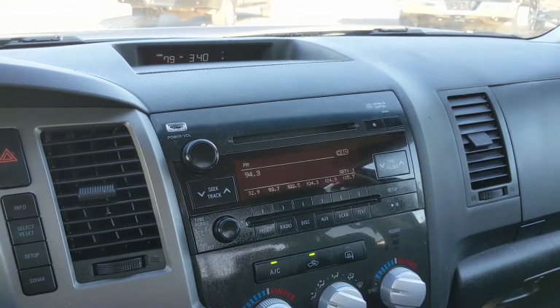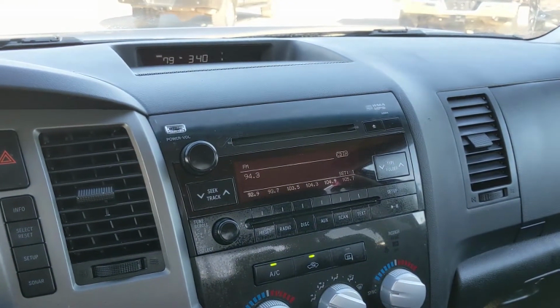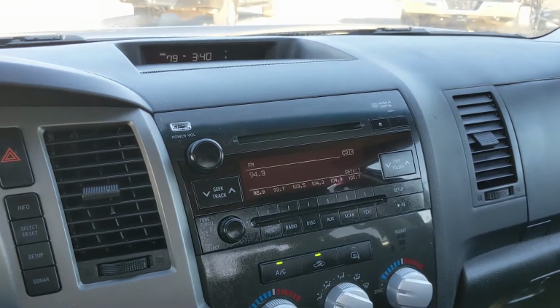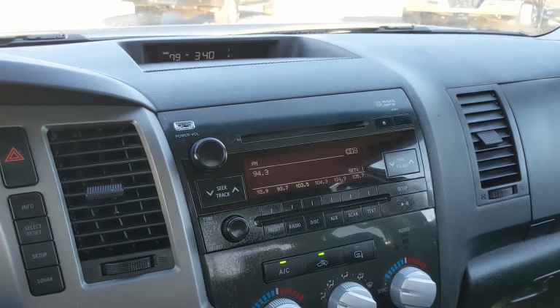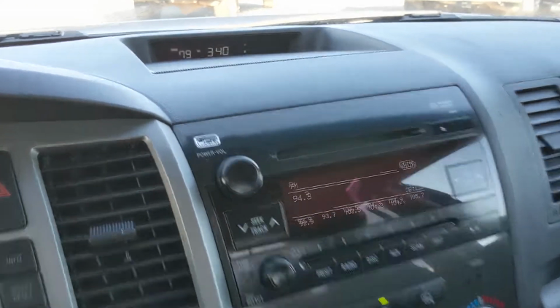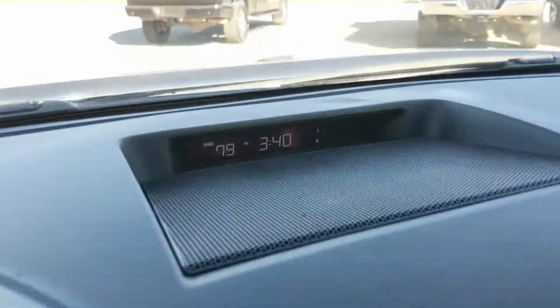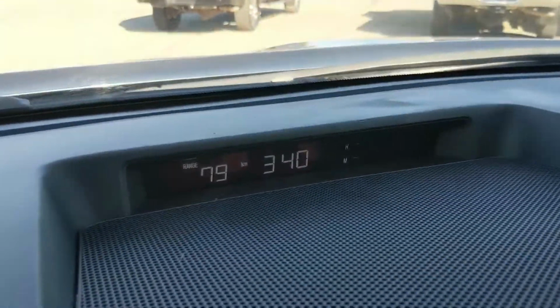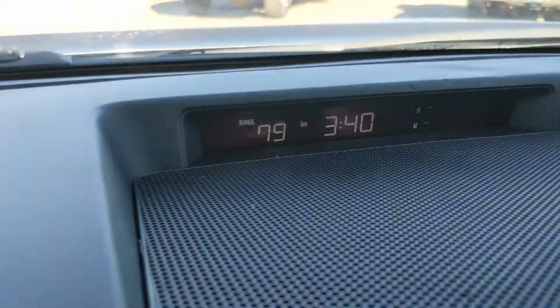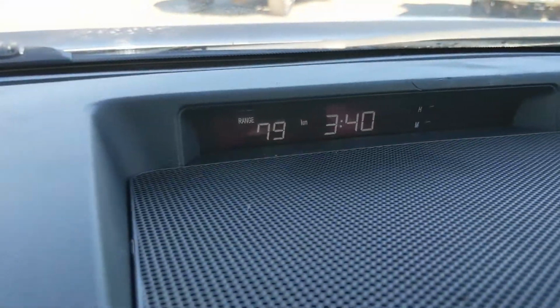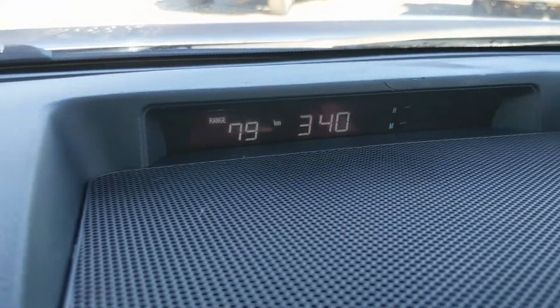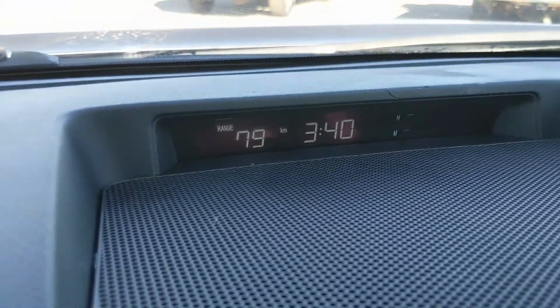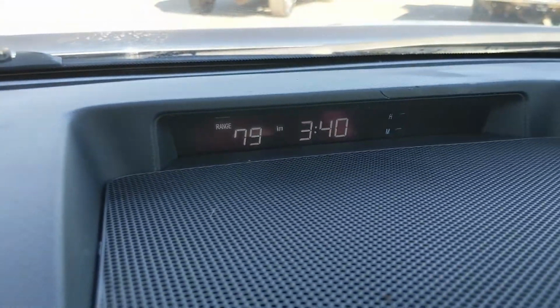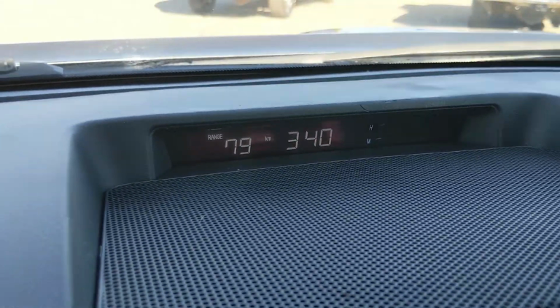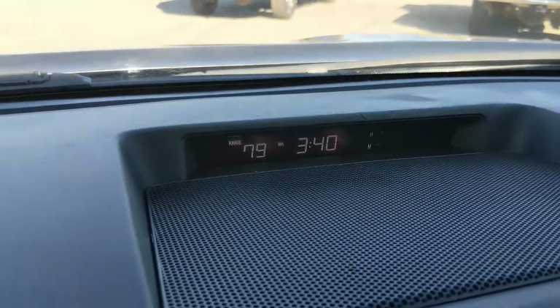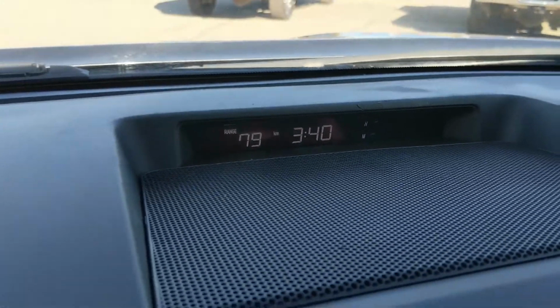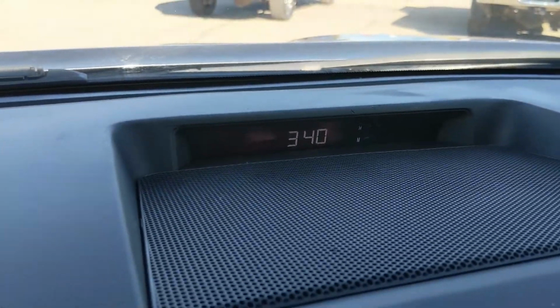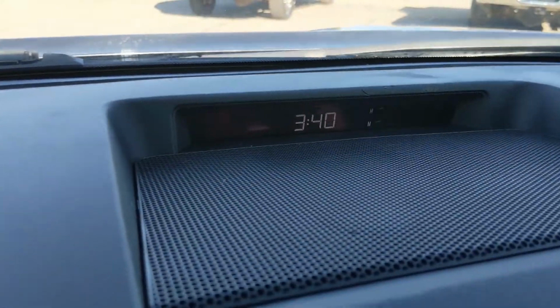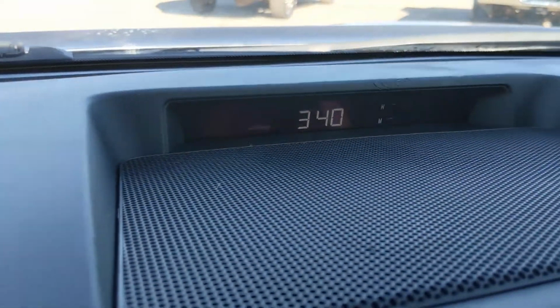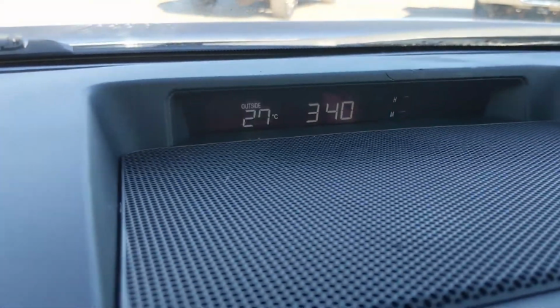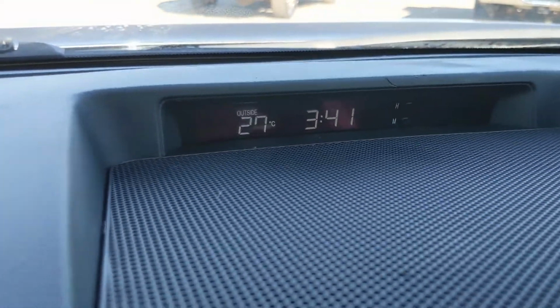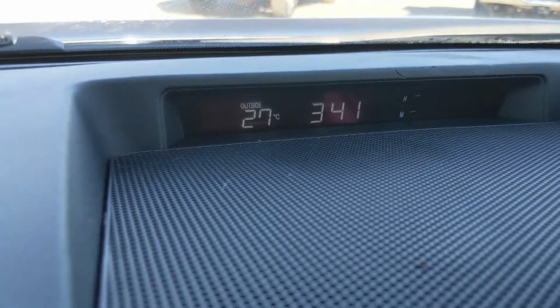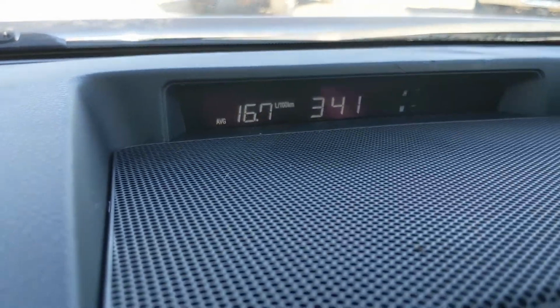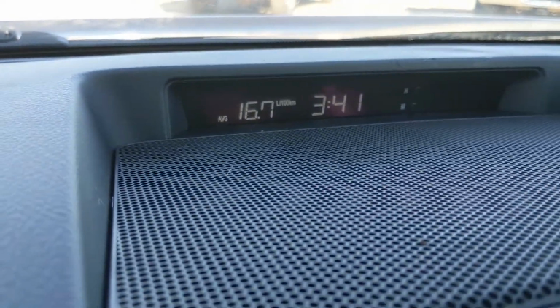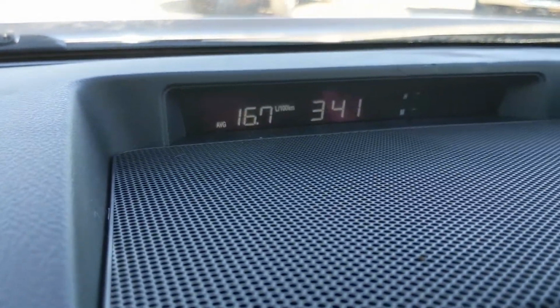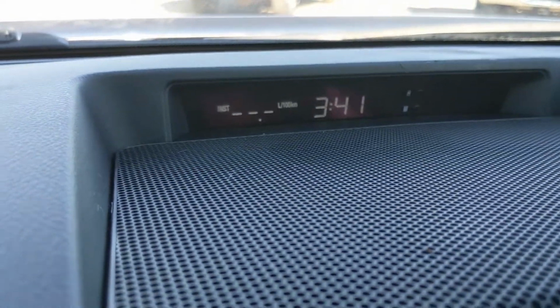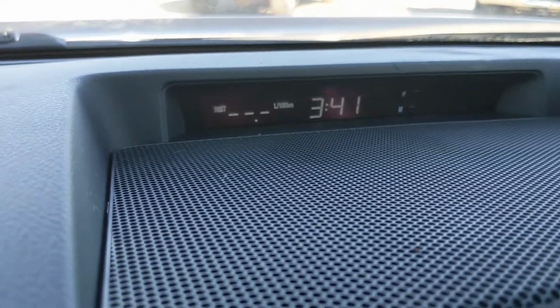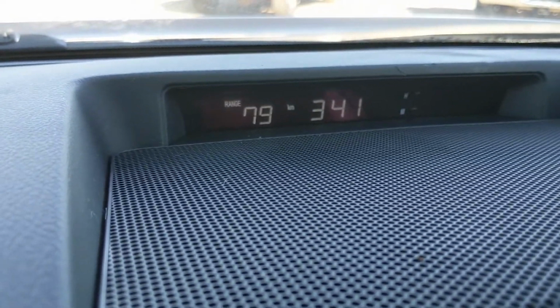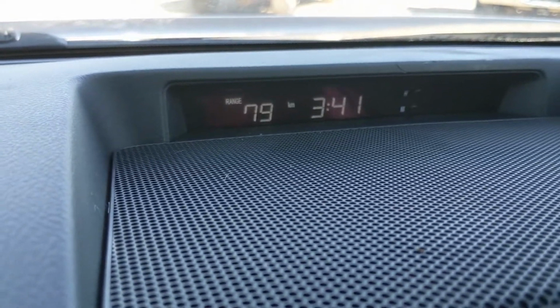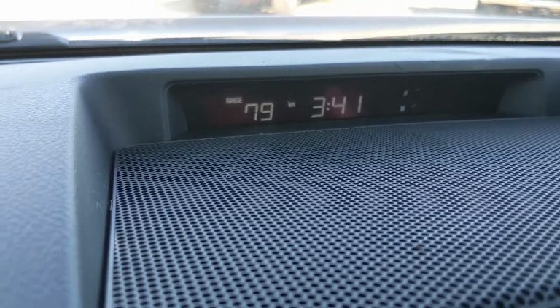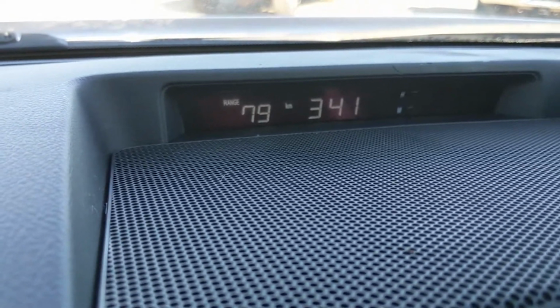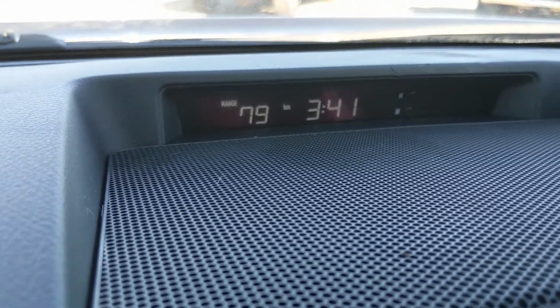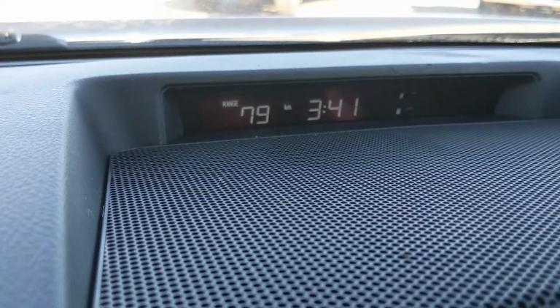You also have information up here such as your distance to empty and your time, and you can cycle through your temperature, fuel economy, and fuel range as well.